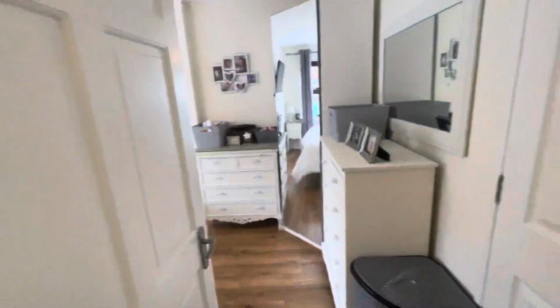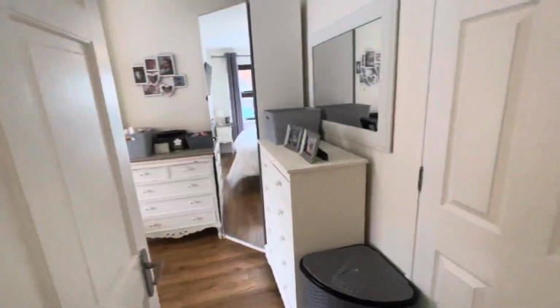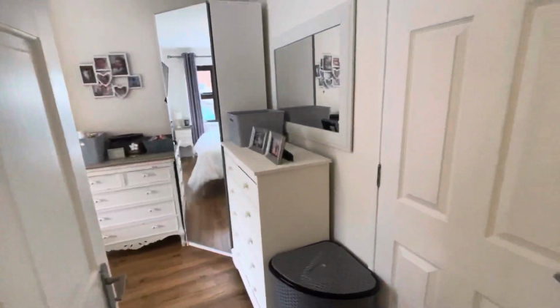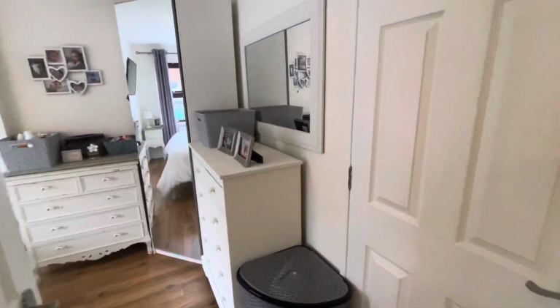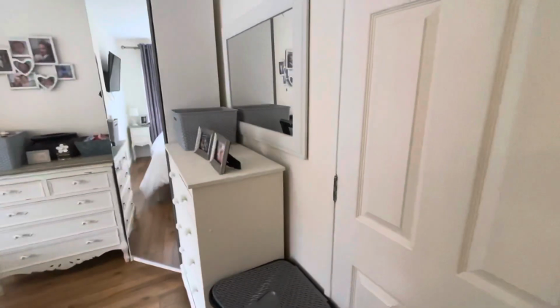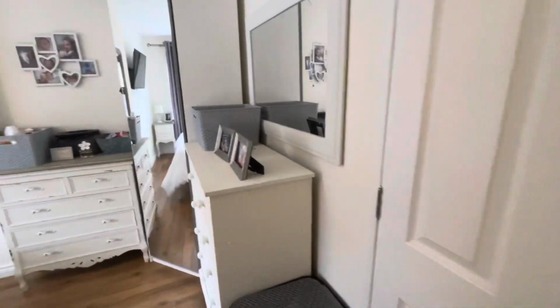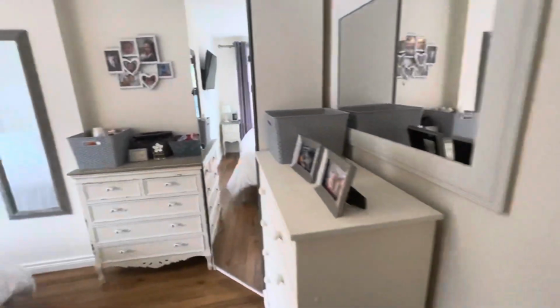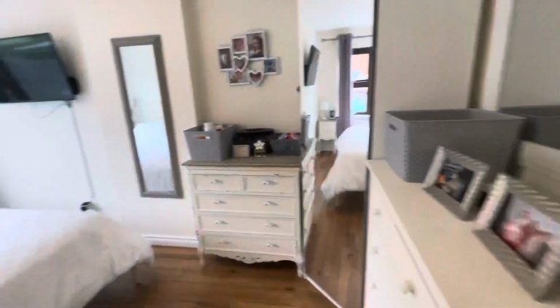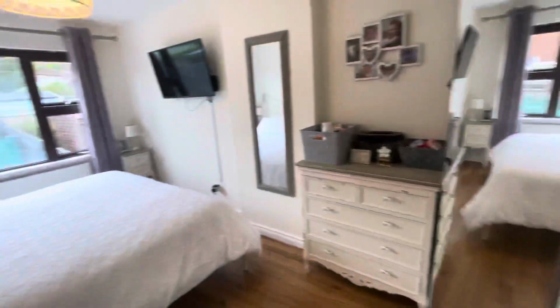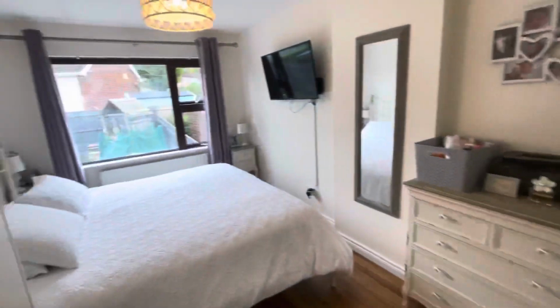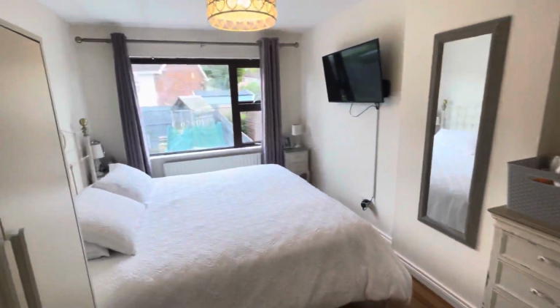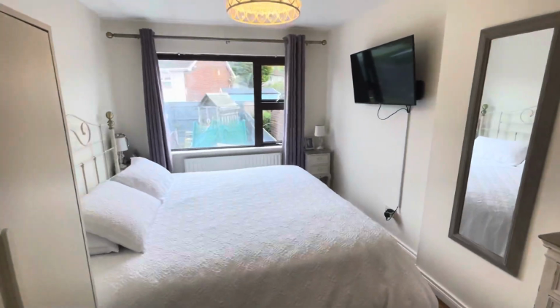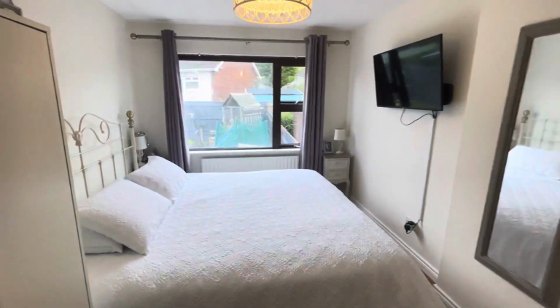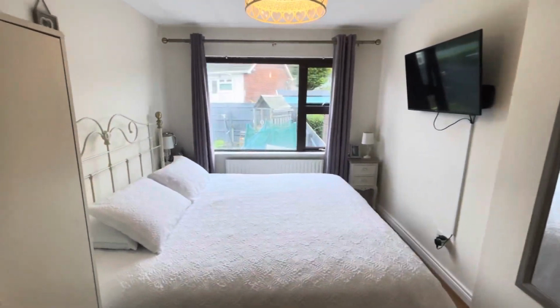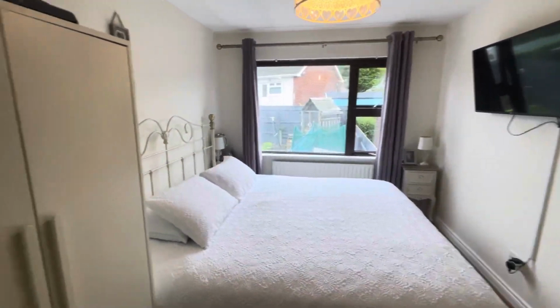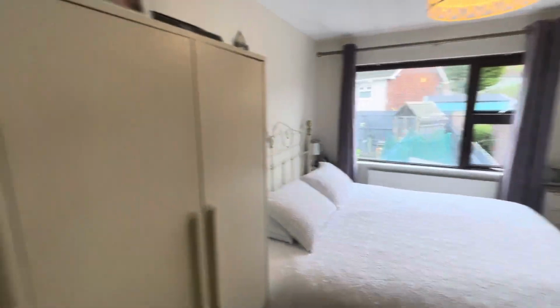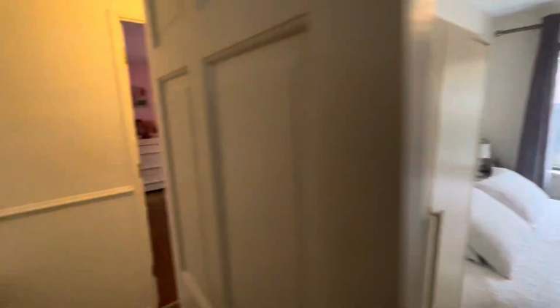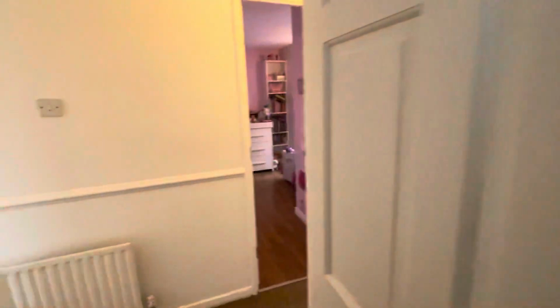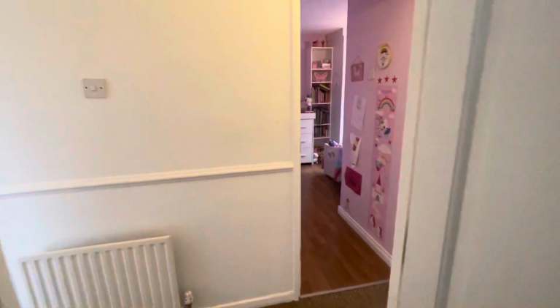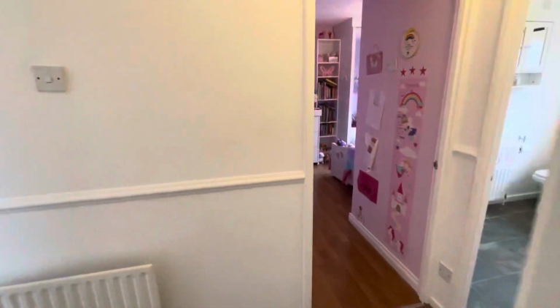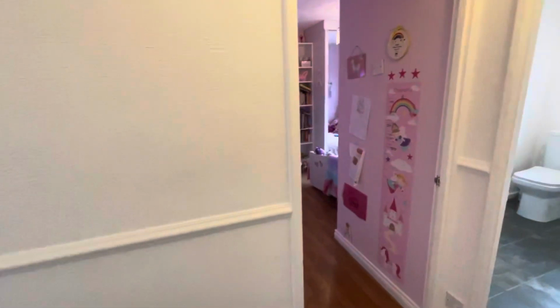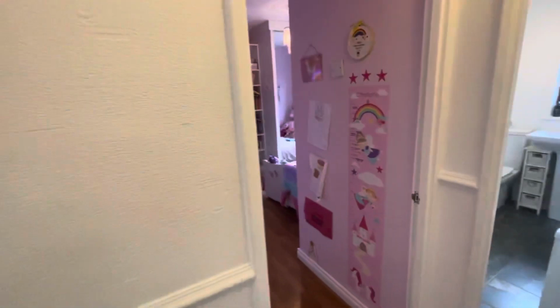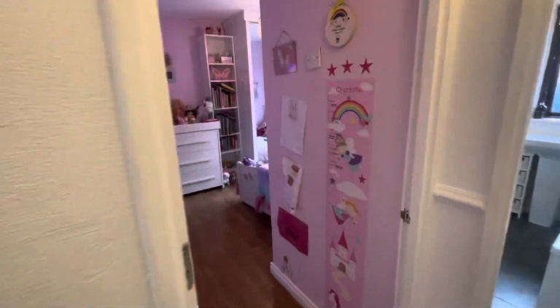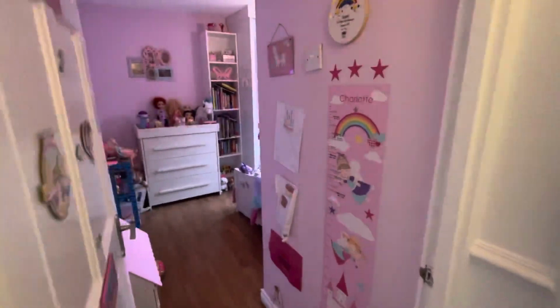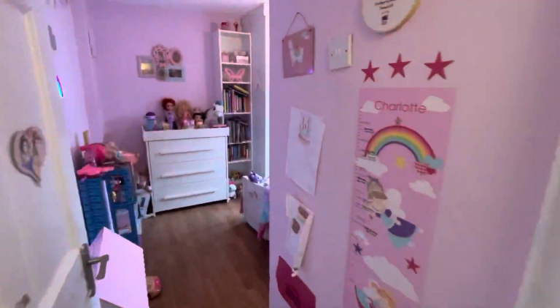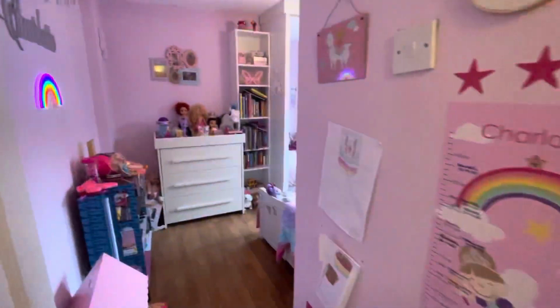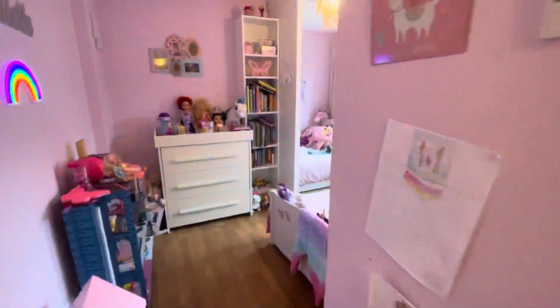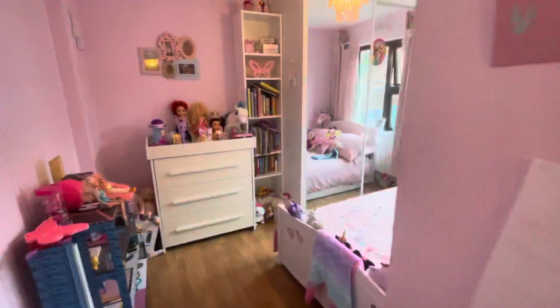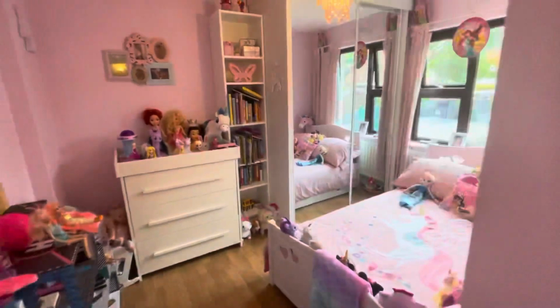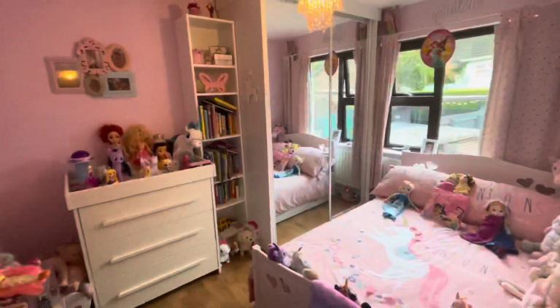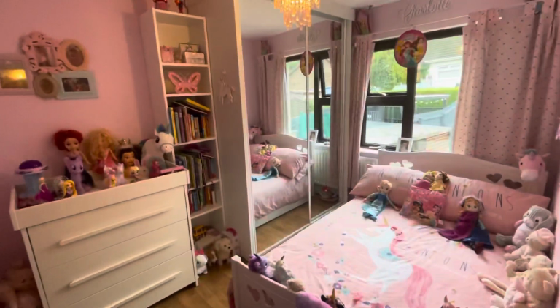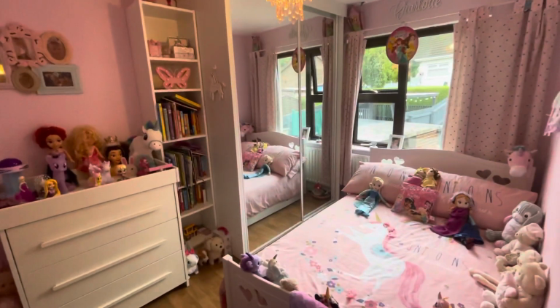Another double bedroom to the rear of the property with built-in storage, and a third bedroom again with fitted mirrored wardrobes.